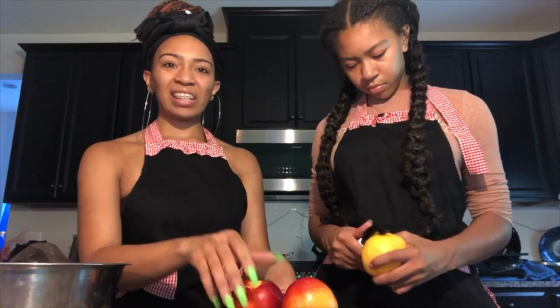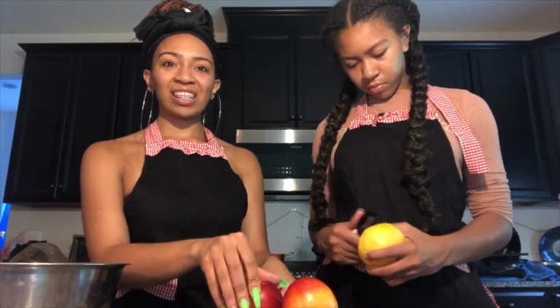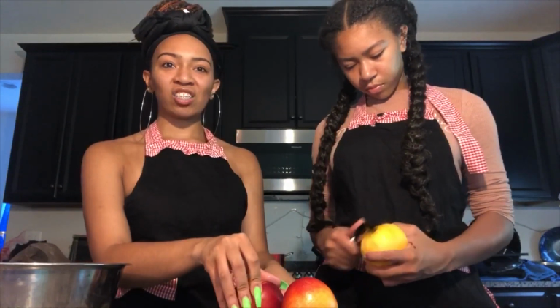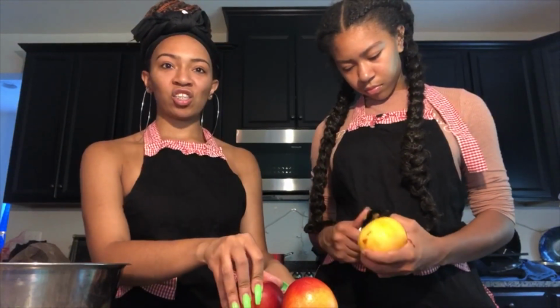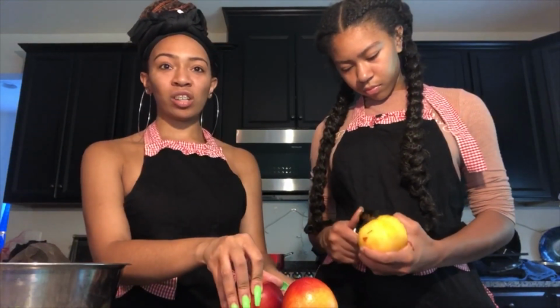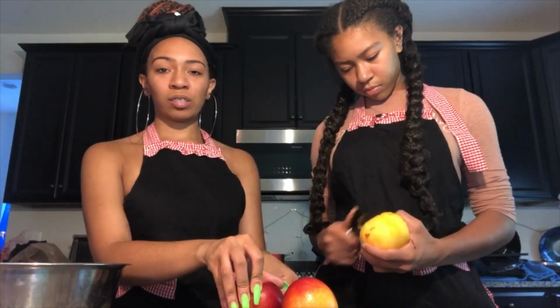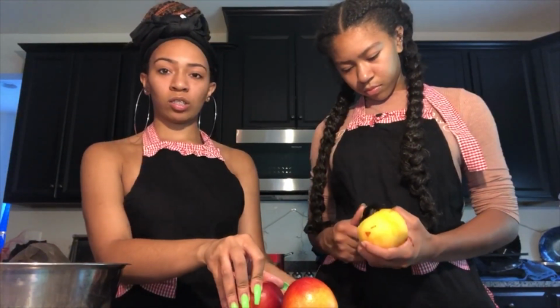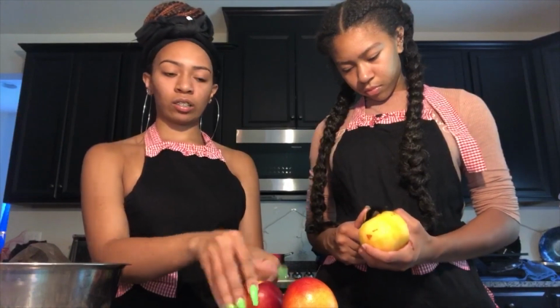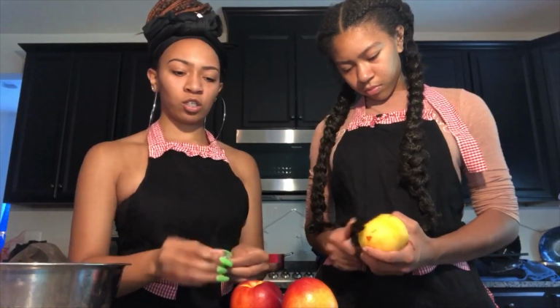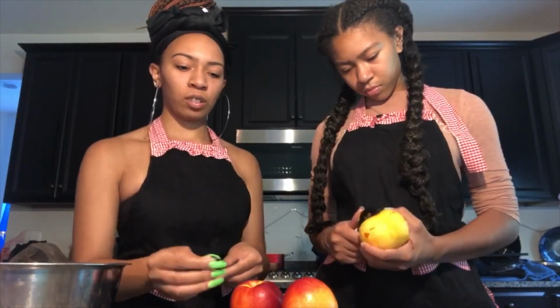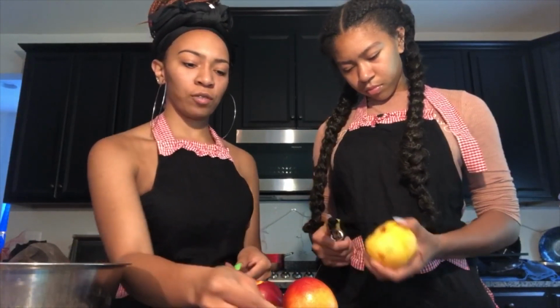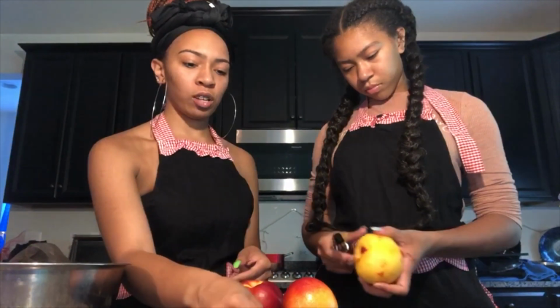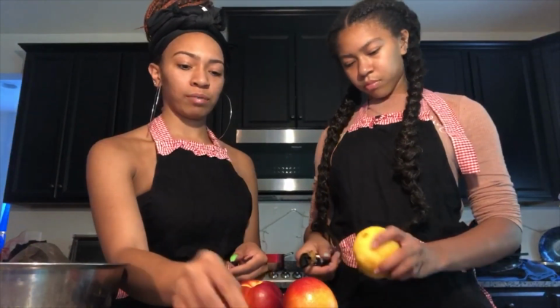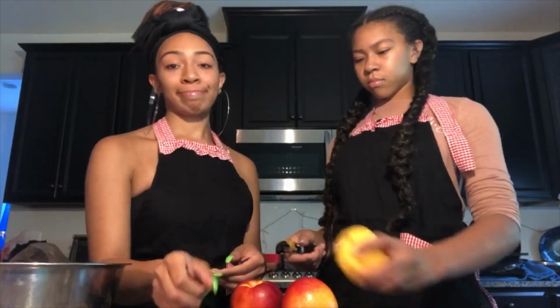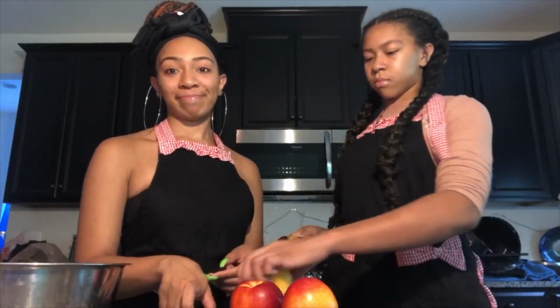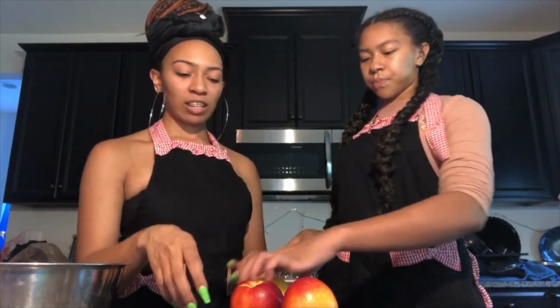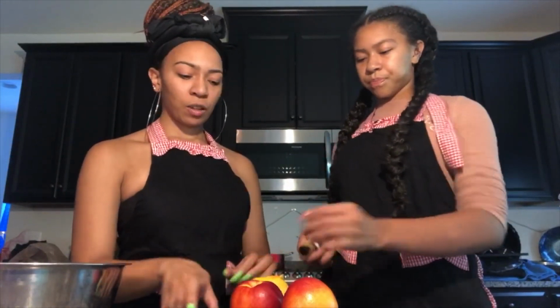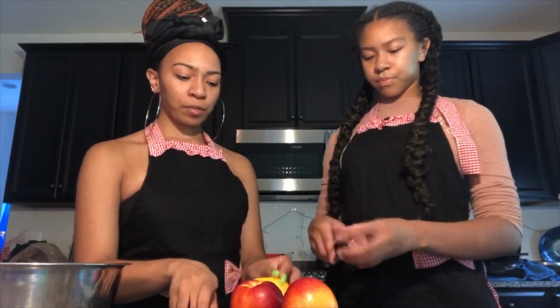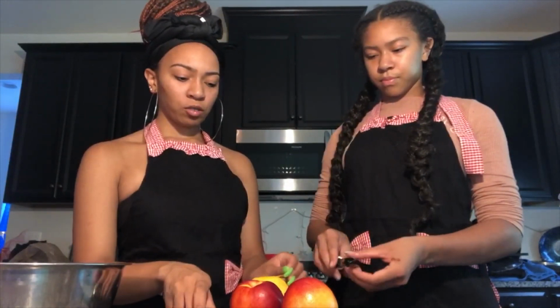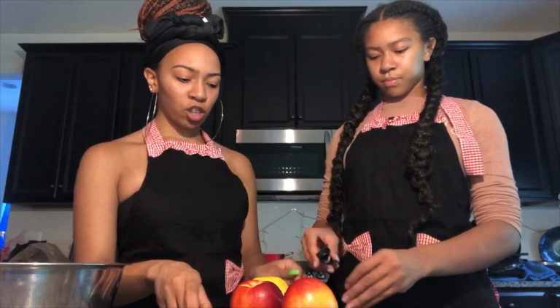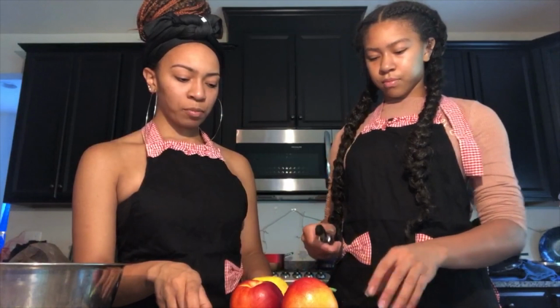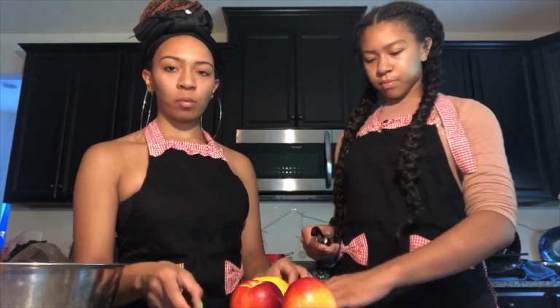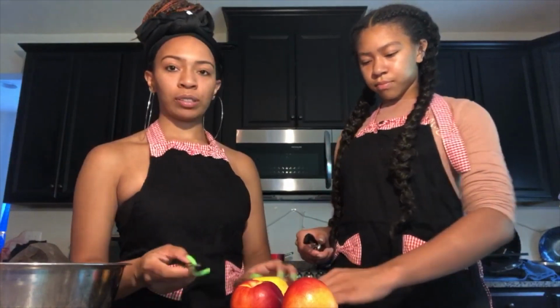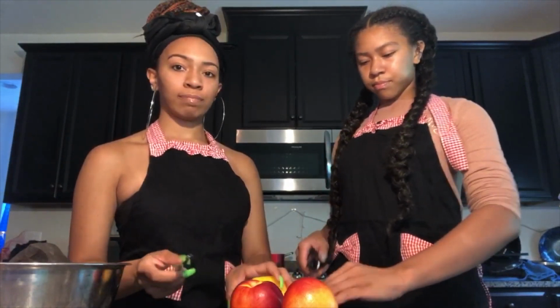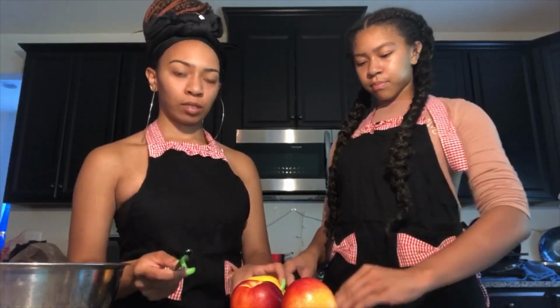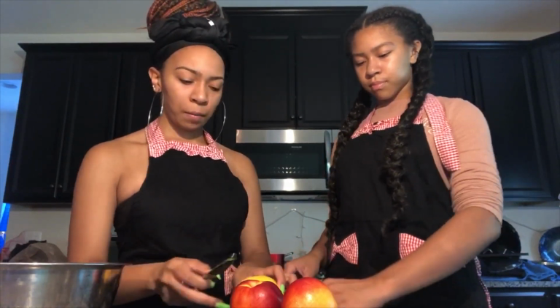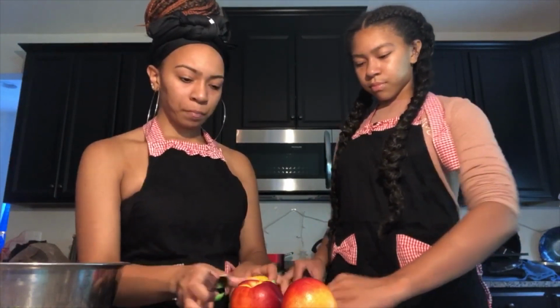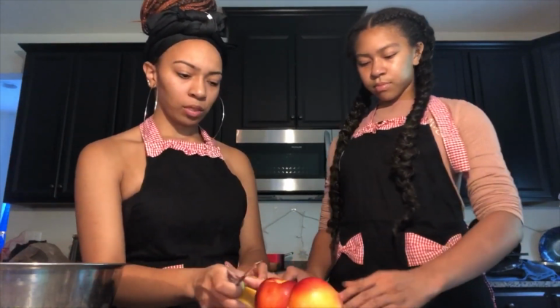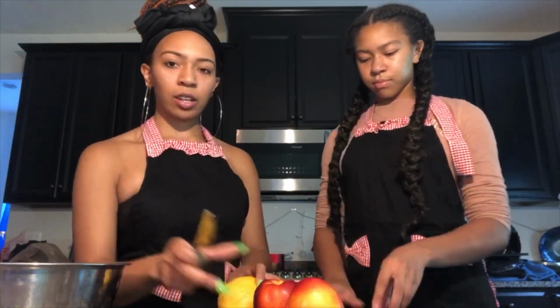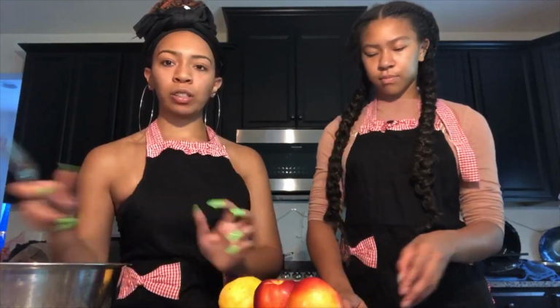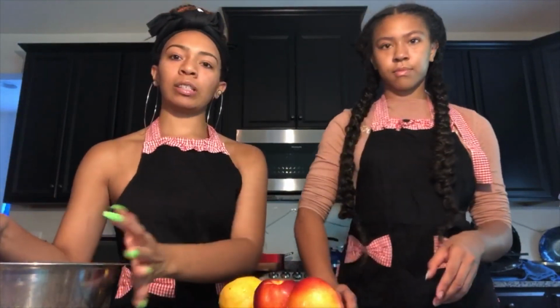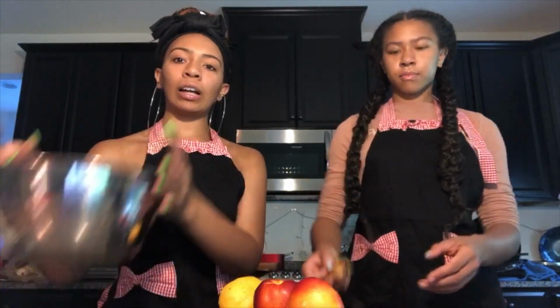The recipe says two cups, so I think three peaches should be enough for two cups. Just gonna chop them up into a whole bunch of pieces and then put them inside.